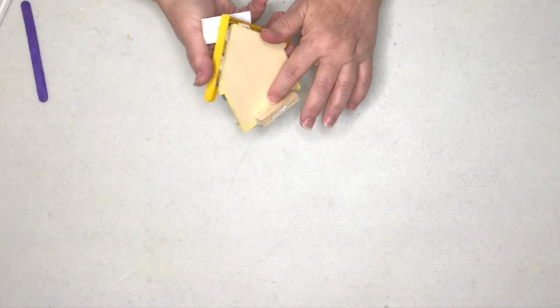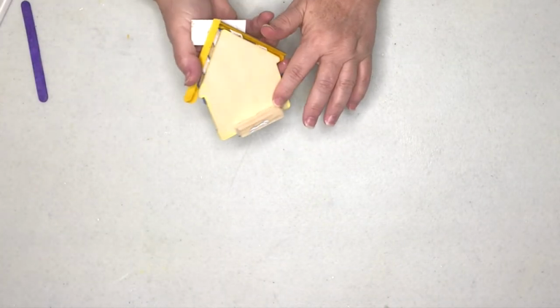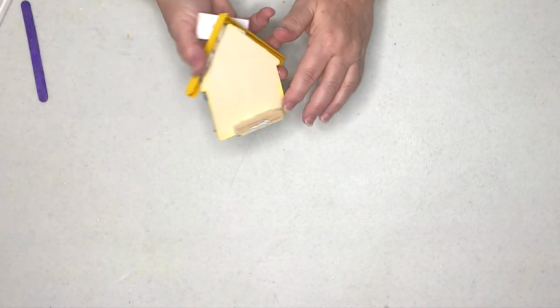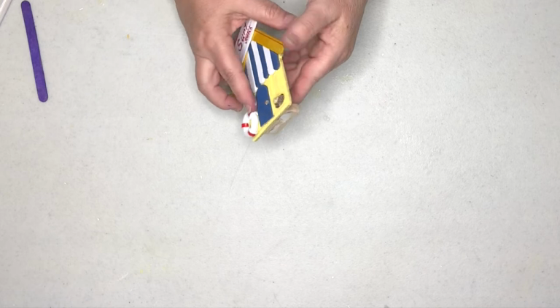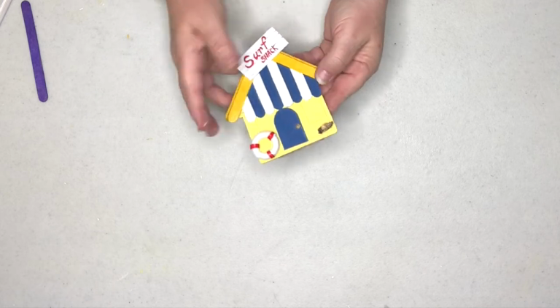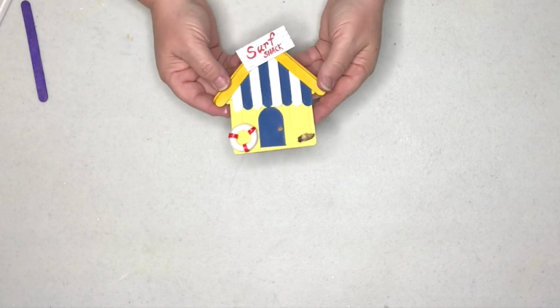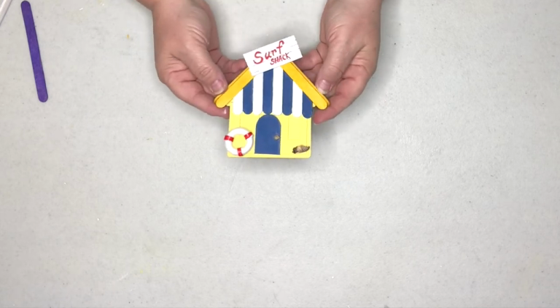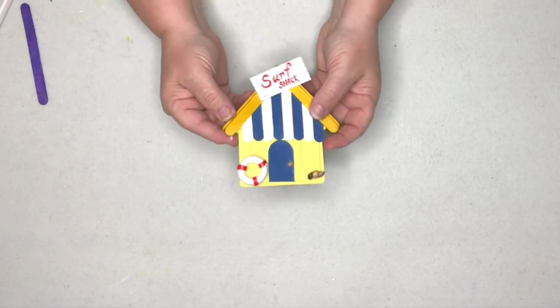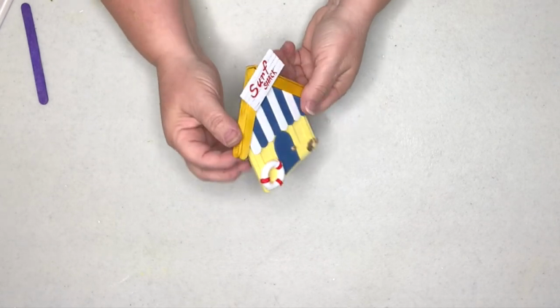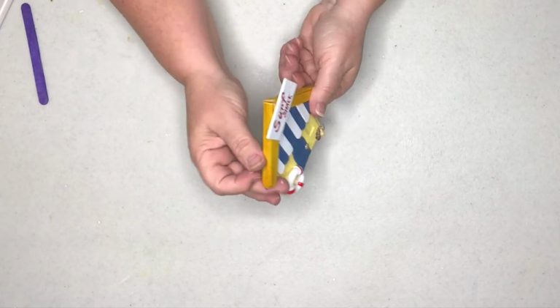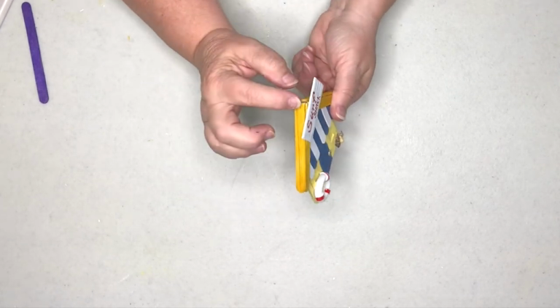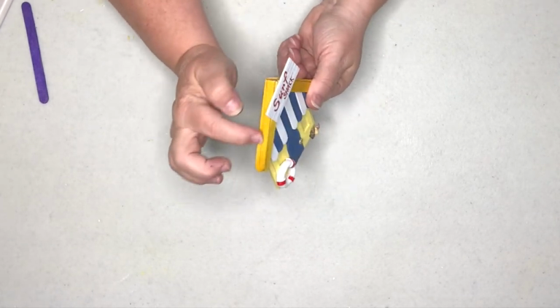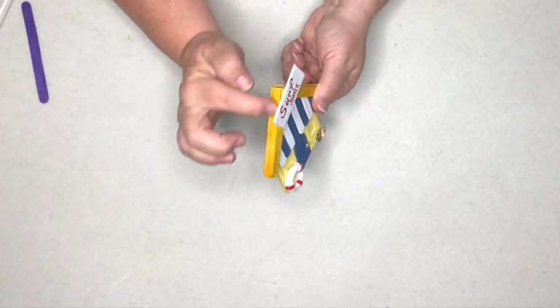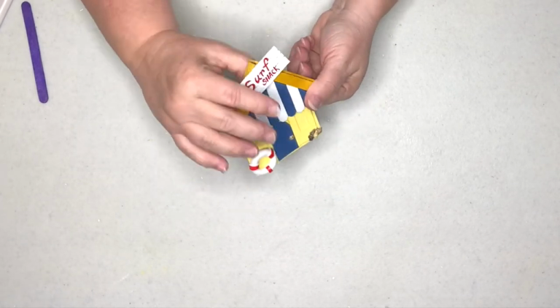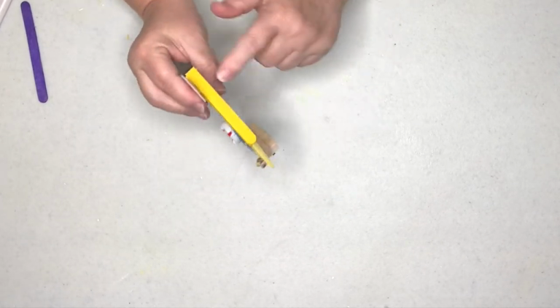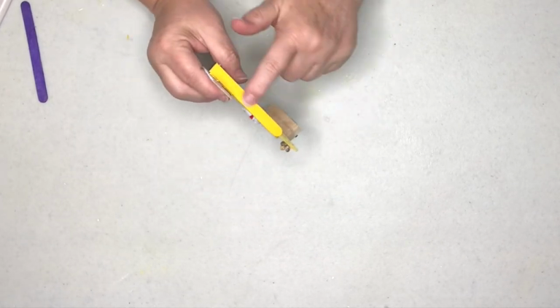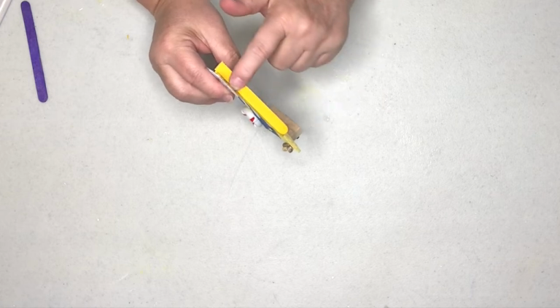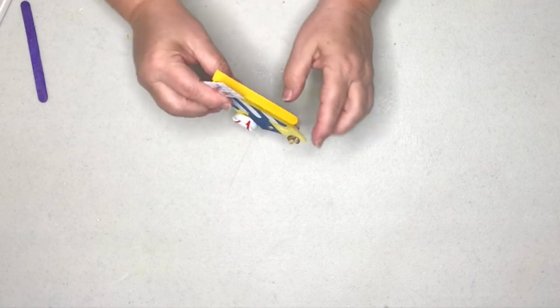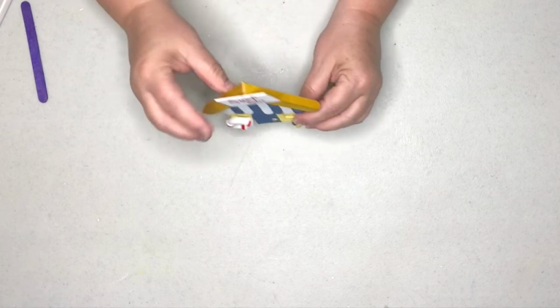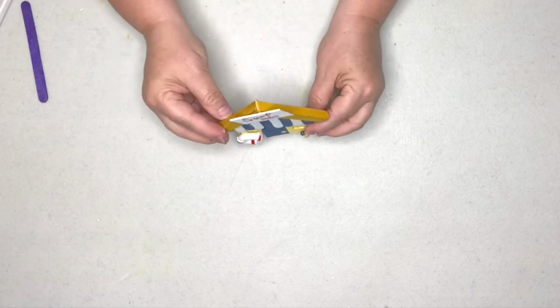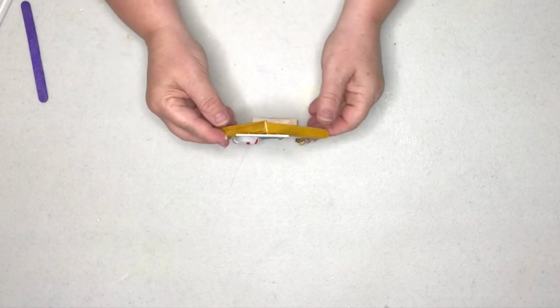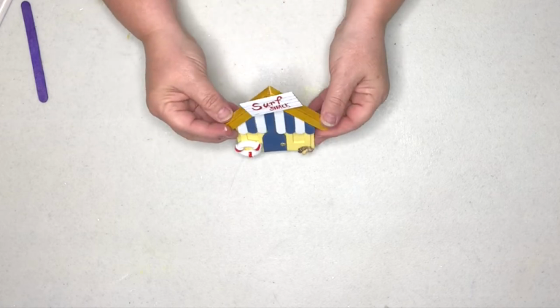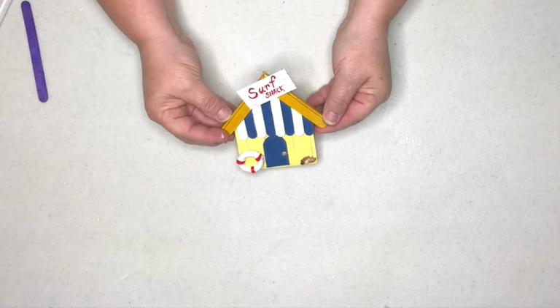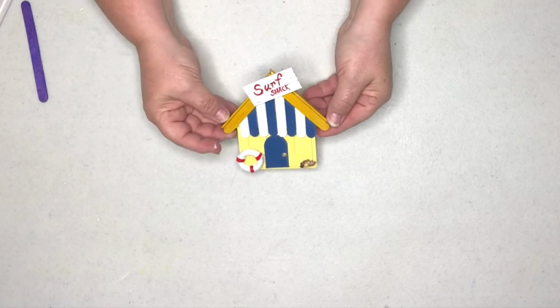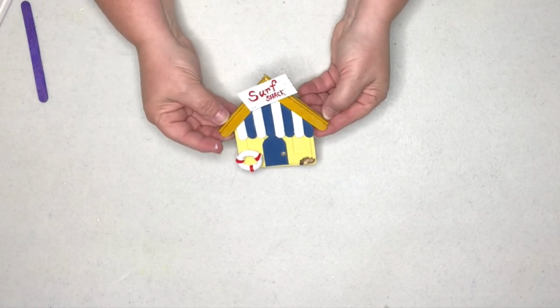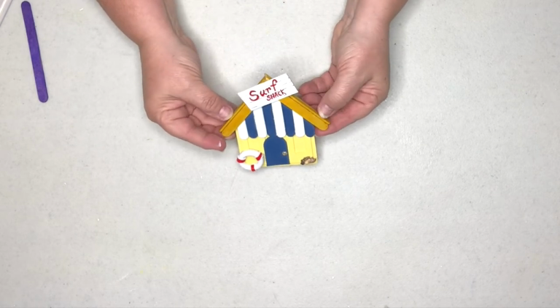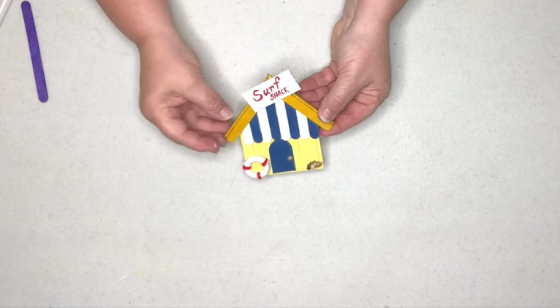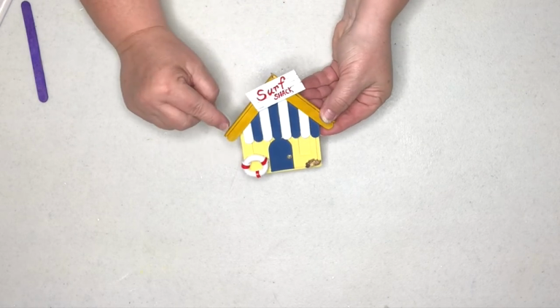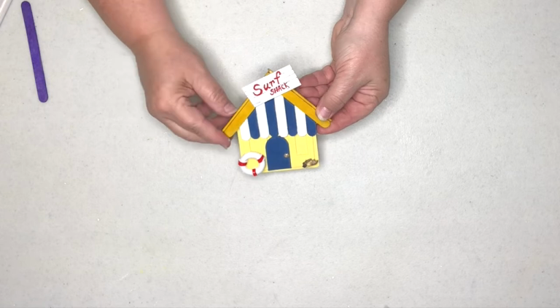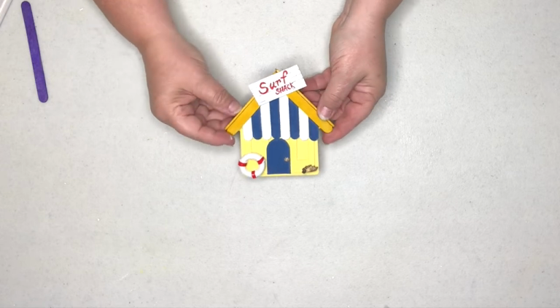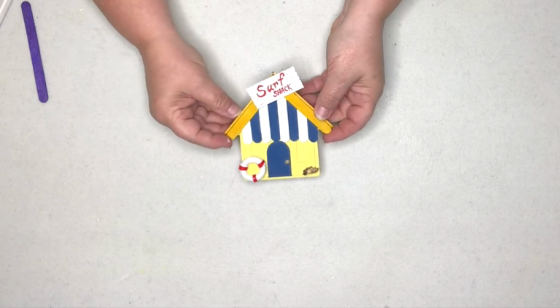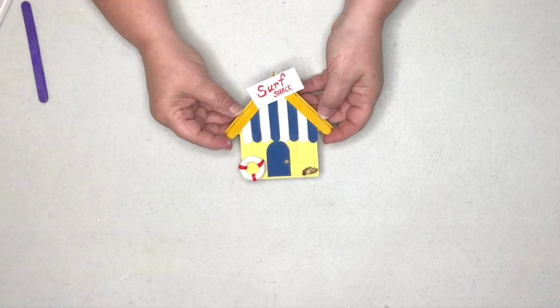I placed a little piece of wood block on the back so the sign will stand up, and I covered up those unsightly side pieces. When it's sitting on a shelf the sides won't be so noticeable because they've been covered up.